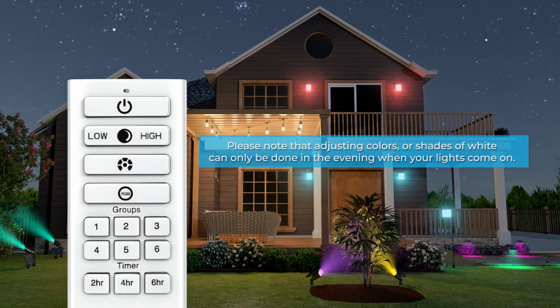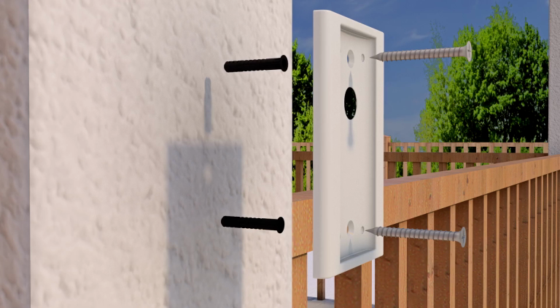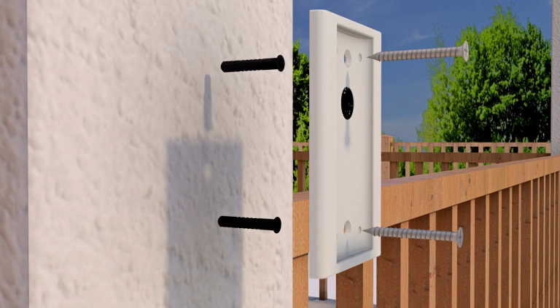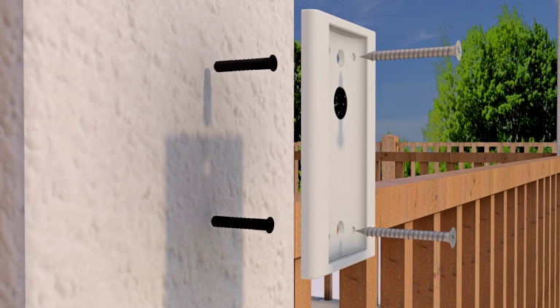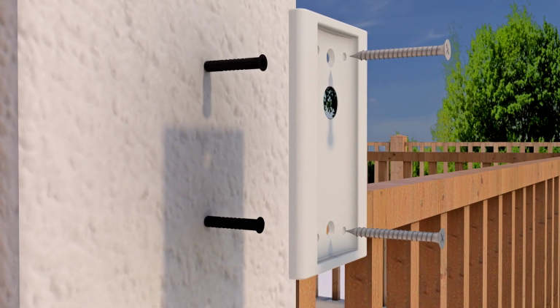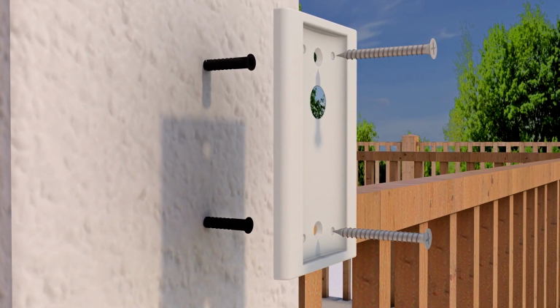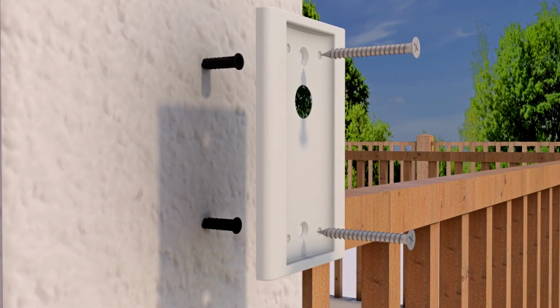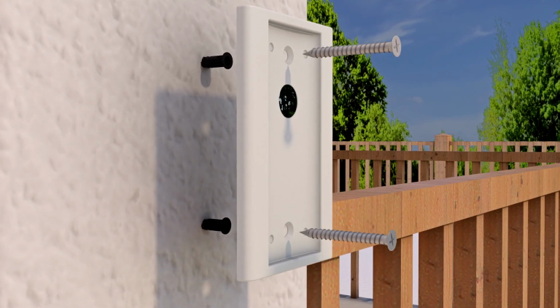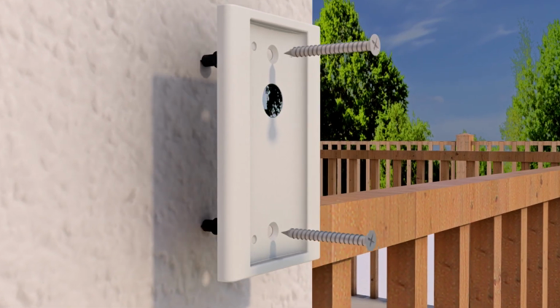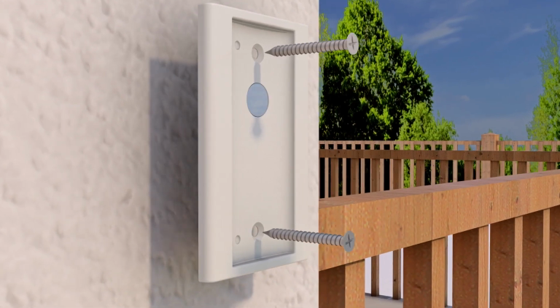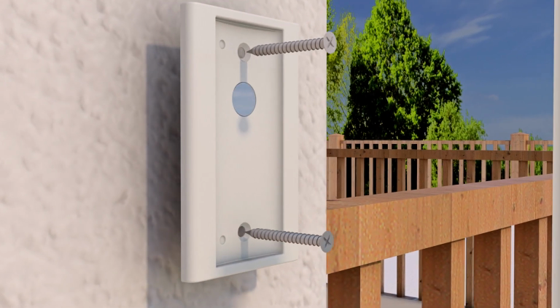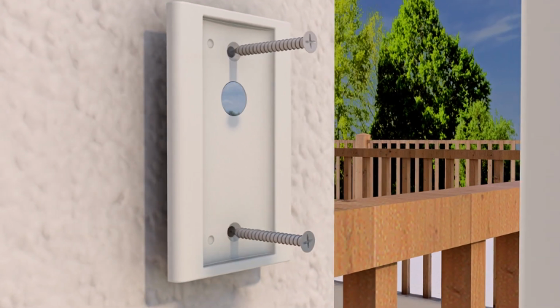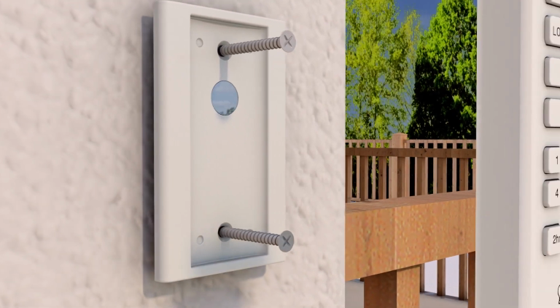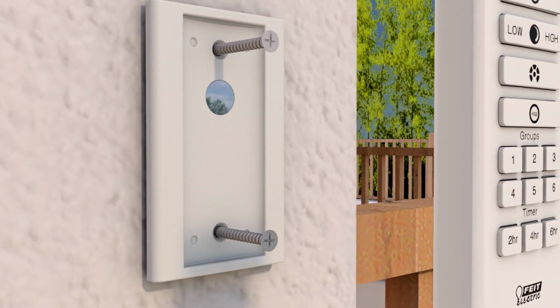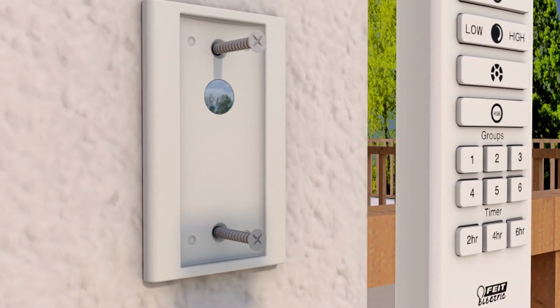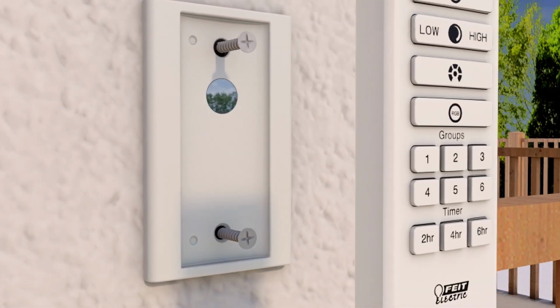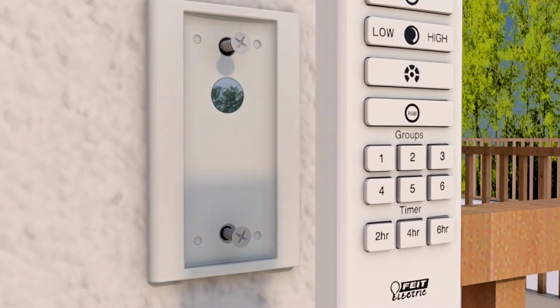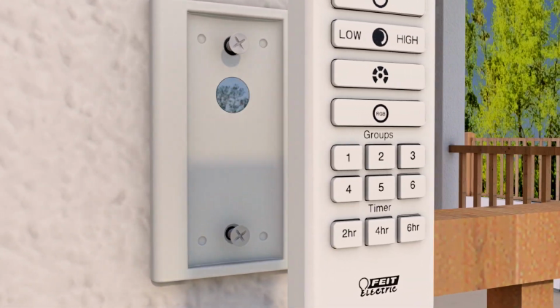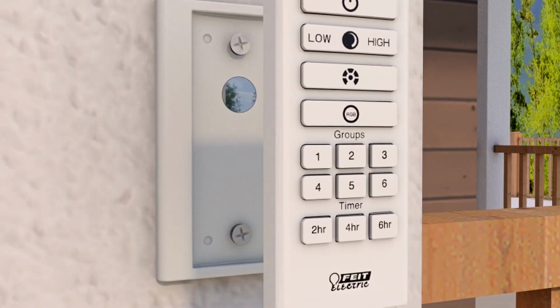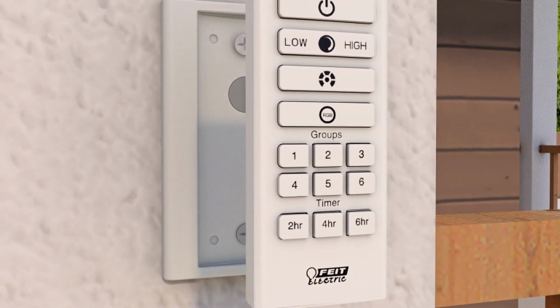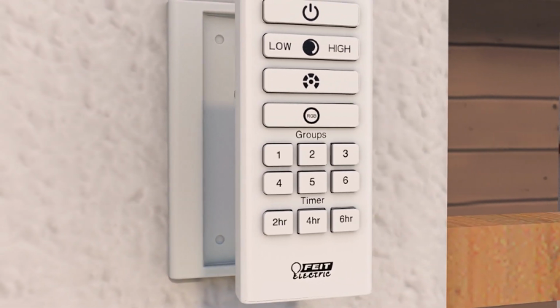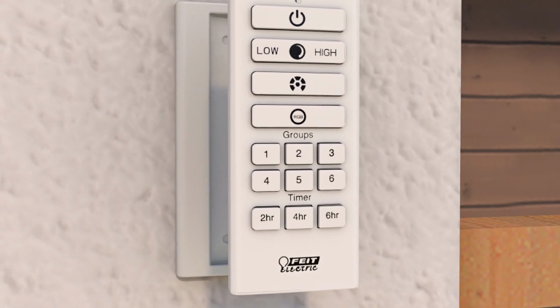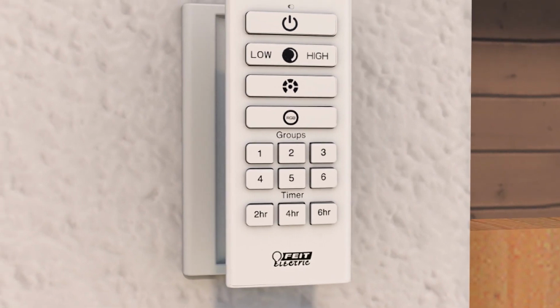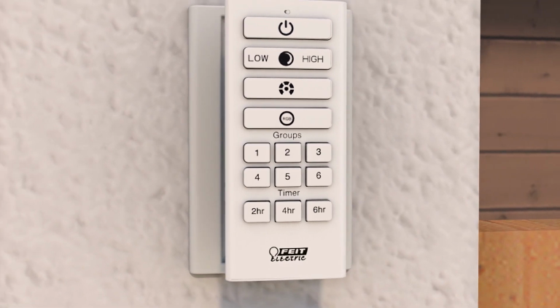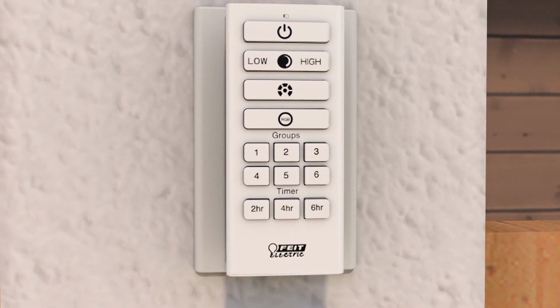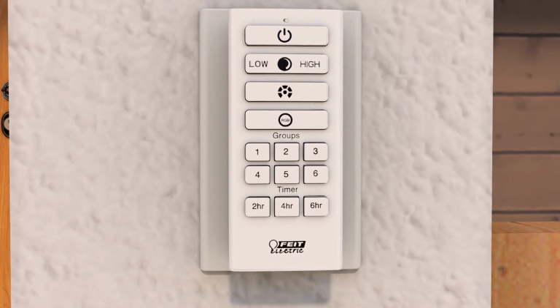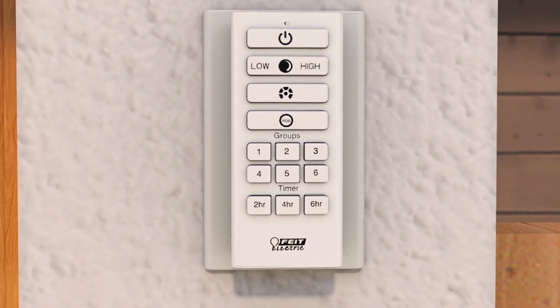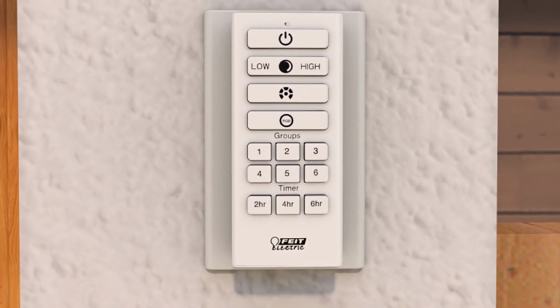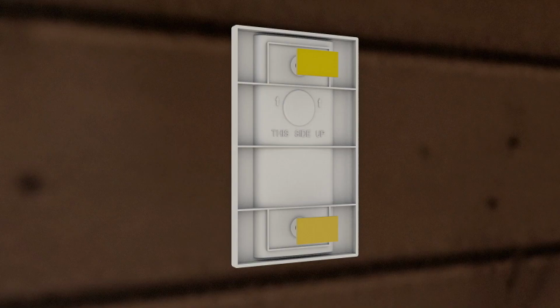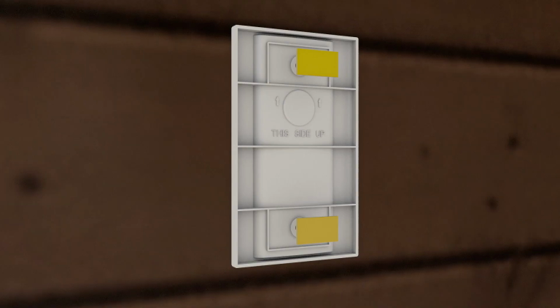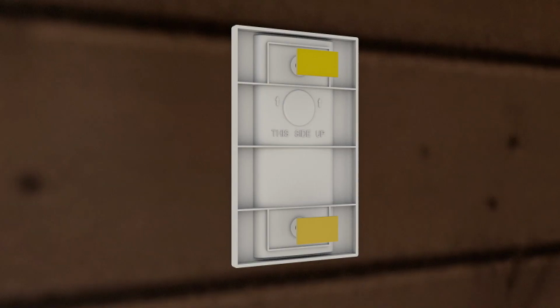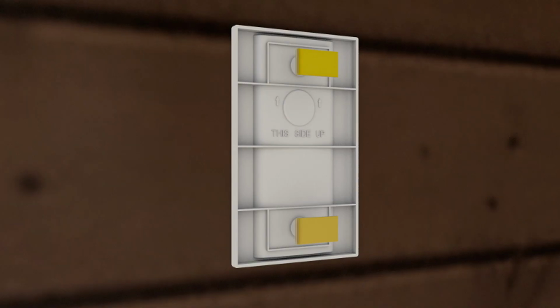For added convenience, you can hang your remote by mounting the back plate with the provided screws and/or anchors if installing in drywall or wood, or with the included double-sided tape to mount to any clean flat surface.